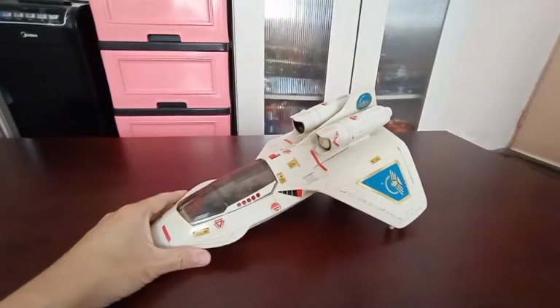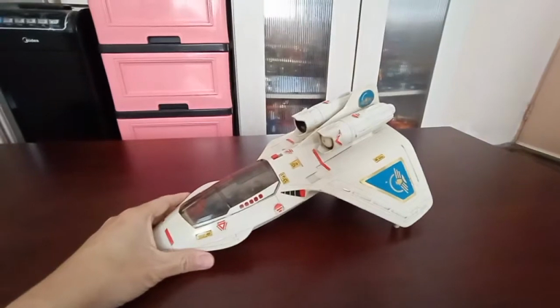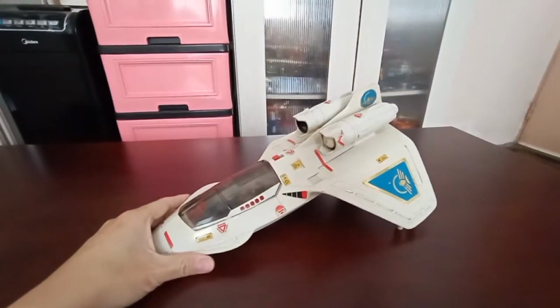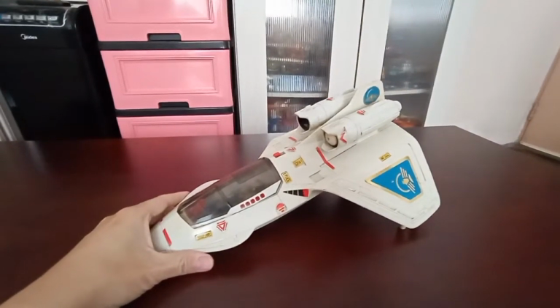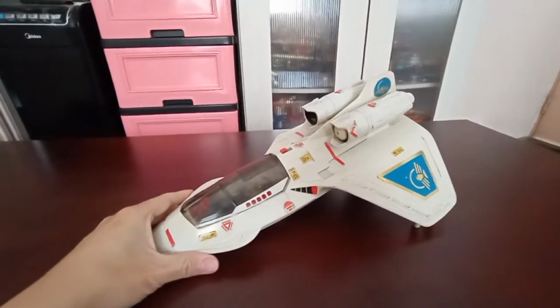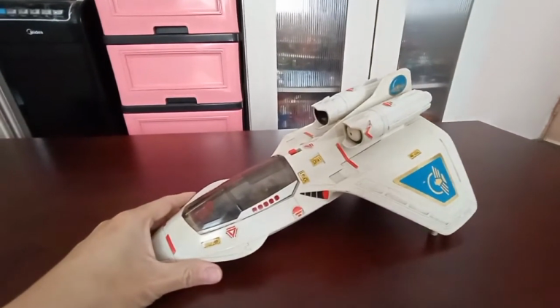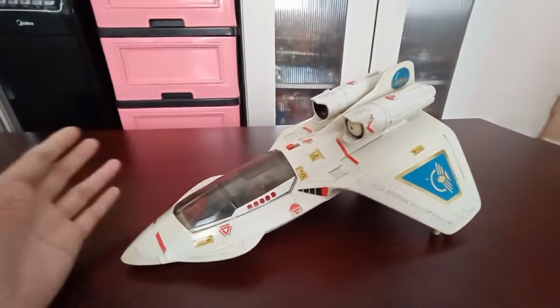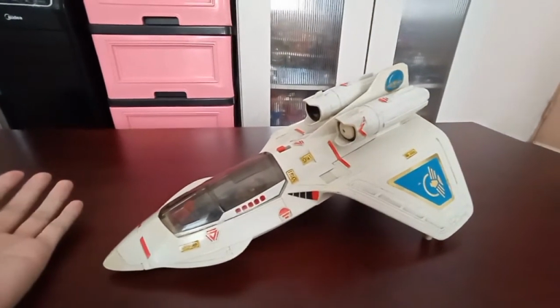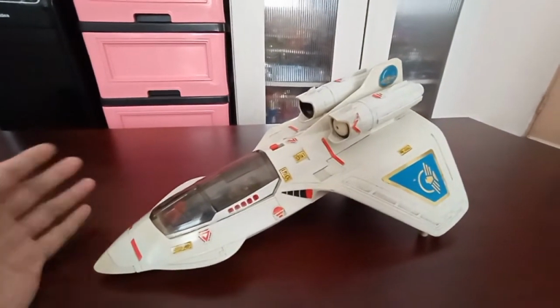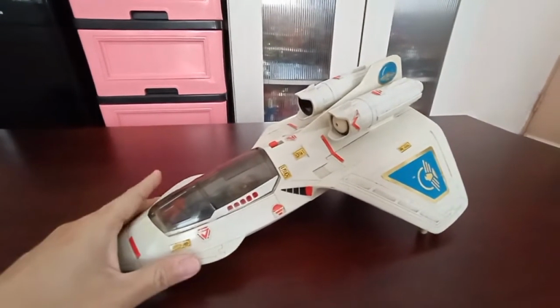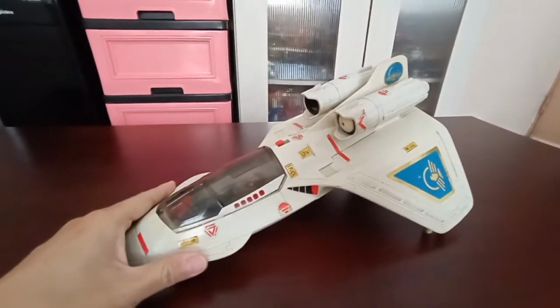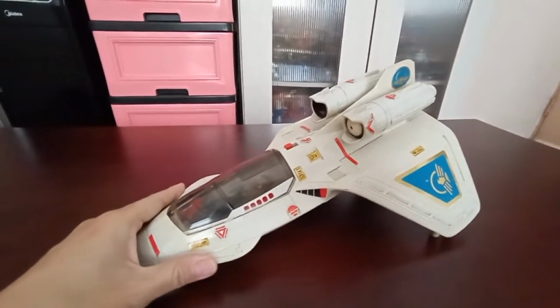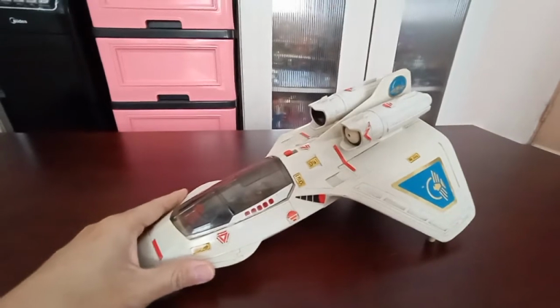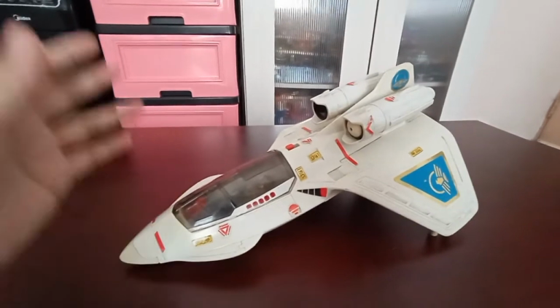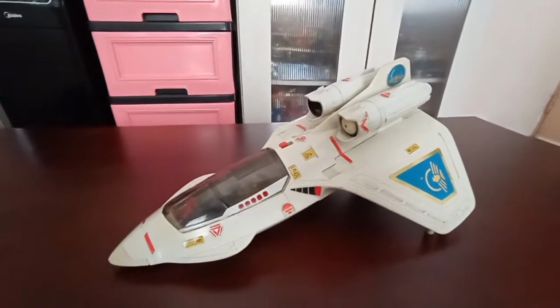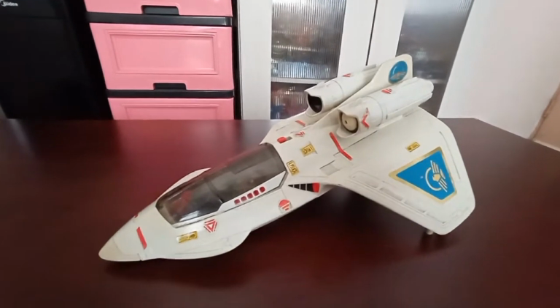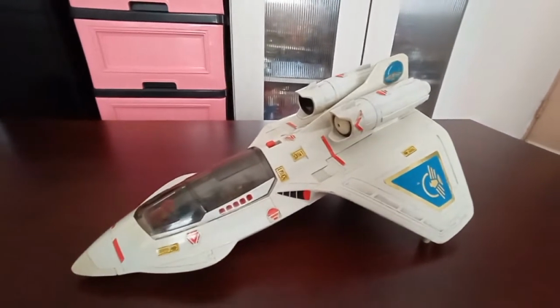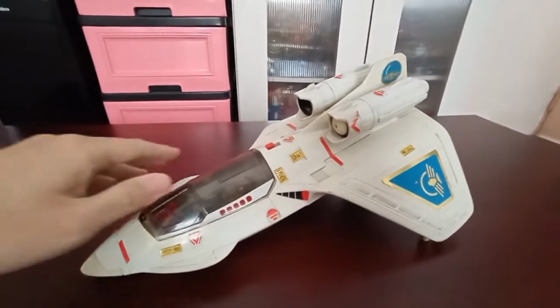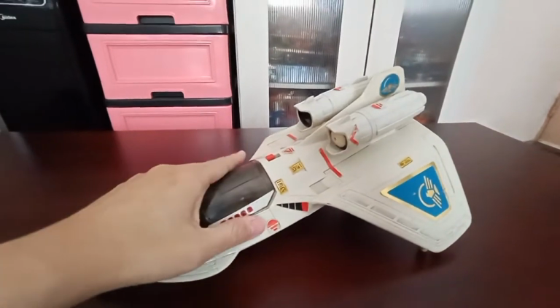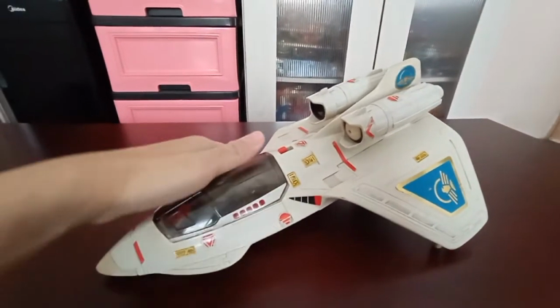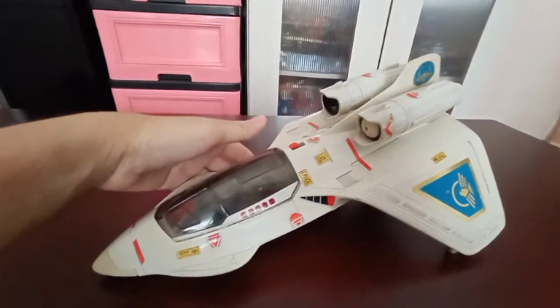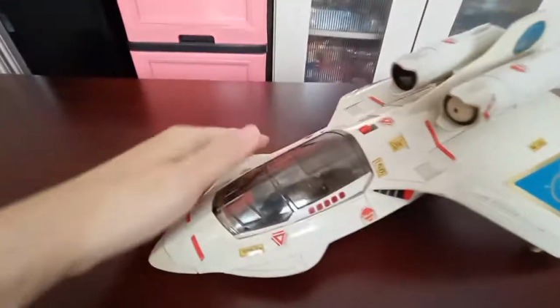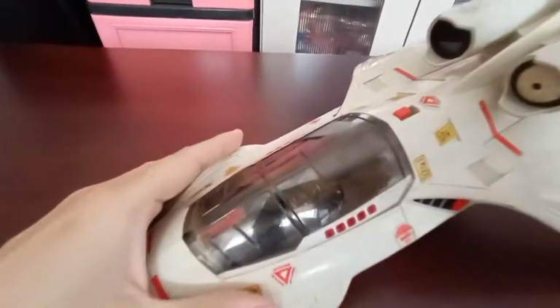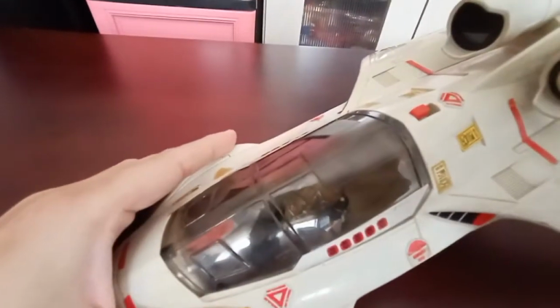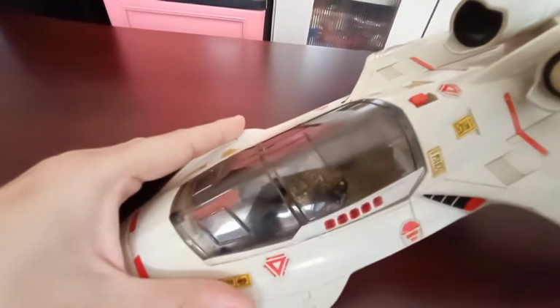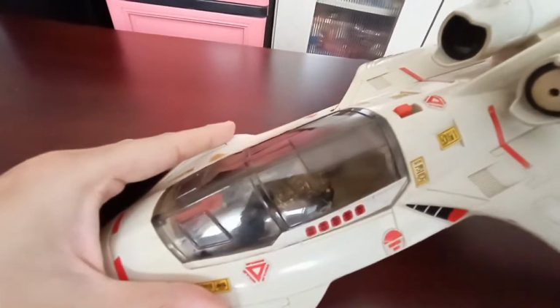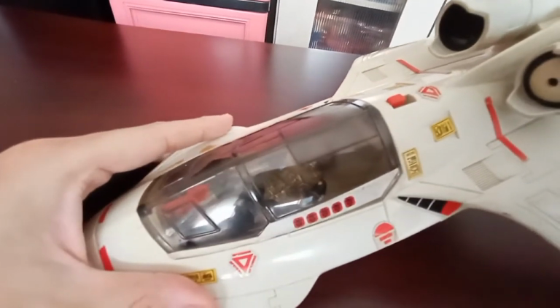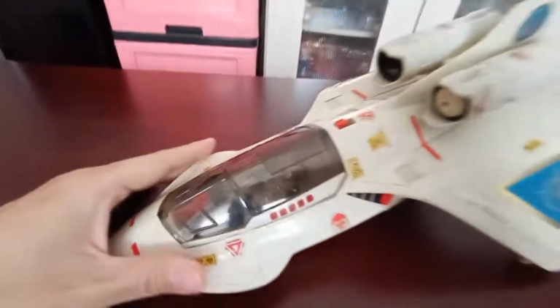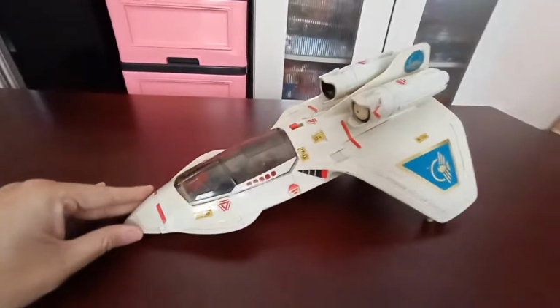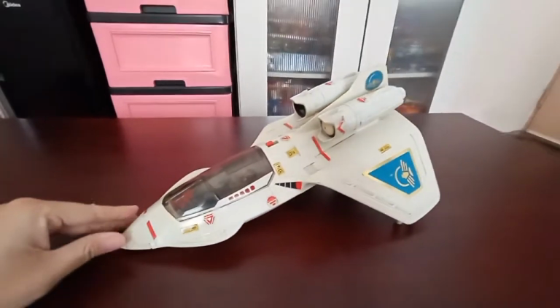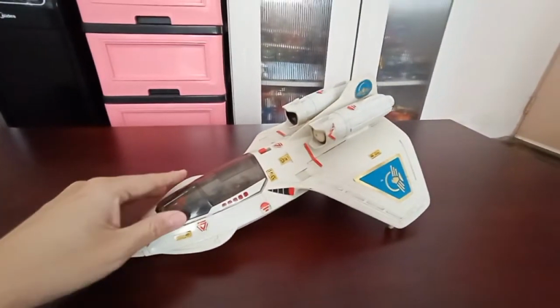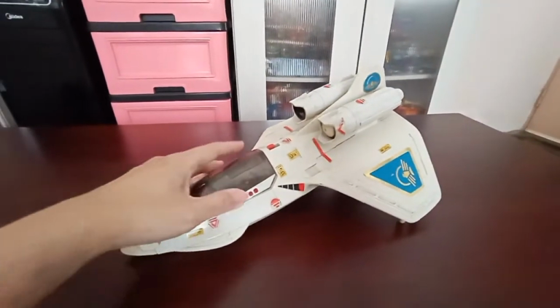Alright guys, welcome back for another toy review. This time it will be the PowerJet XT7 from the toy line Captain Power. You can see there's a figure inside which is Captain Power, and this is his jet.